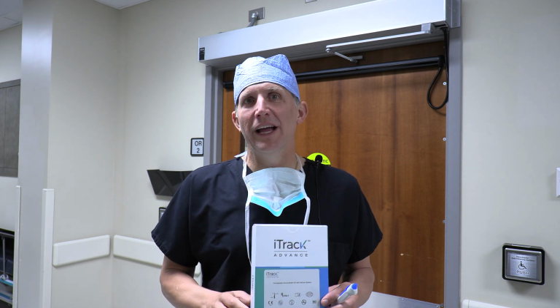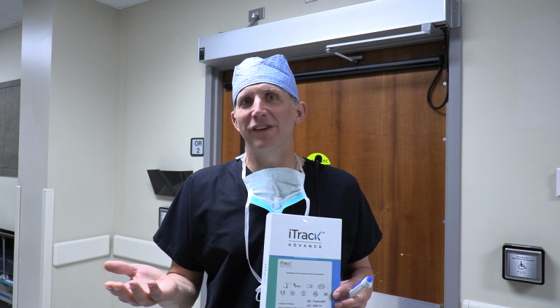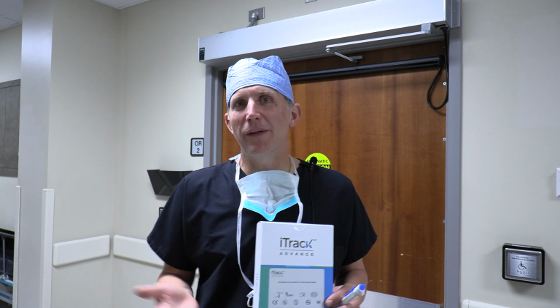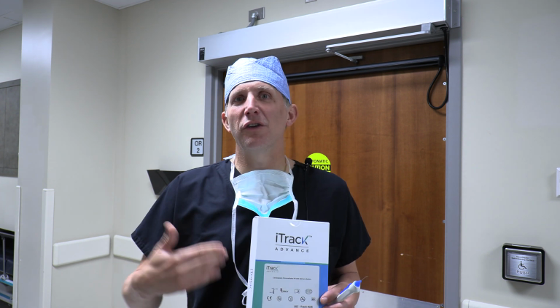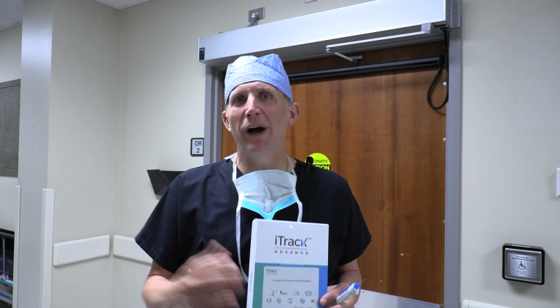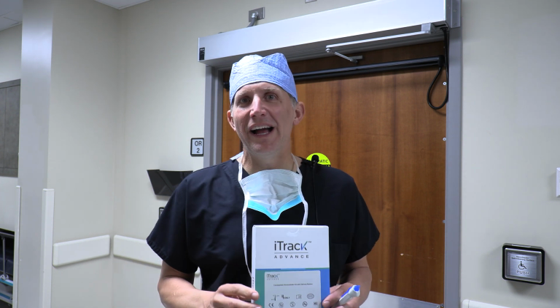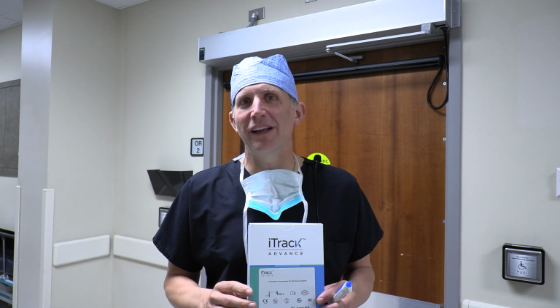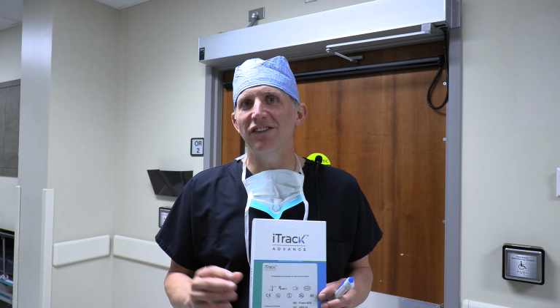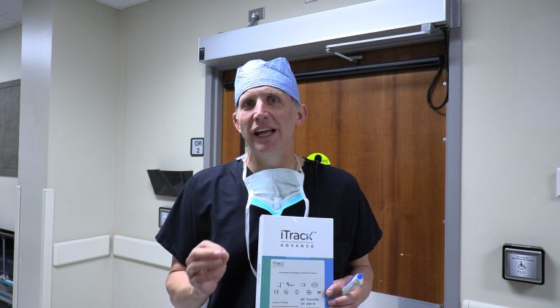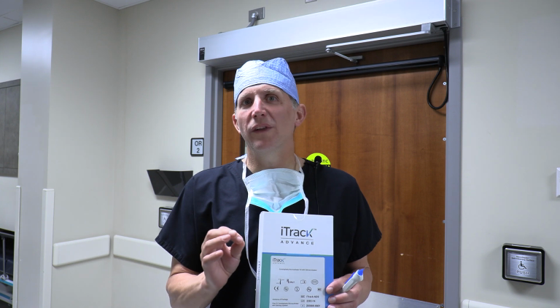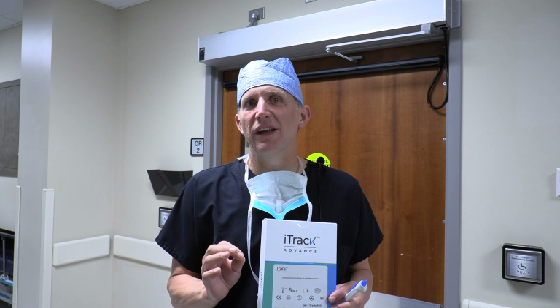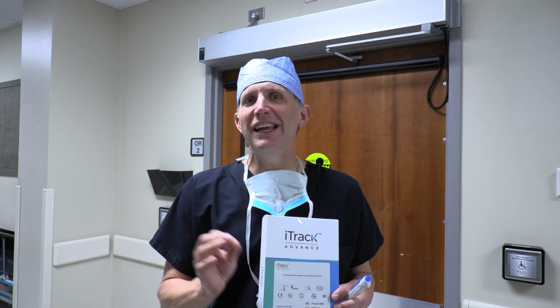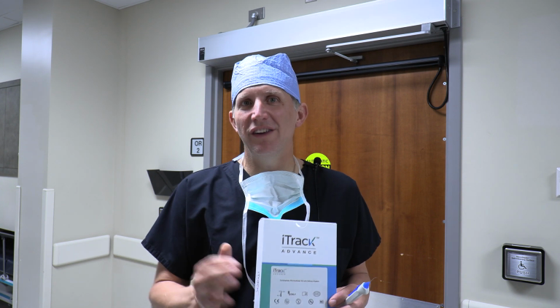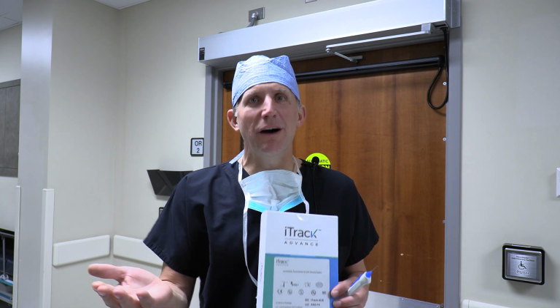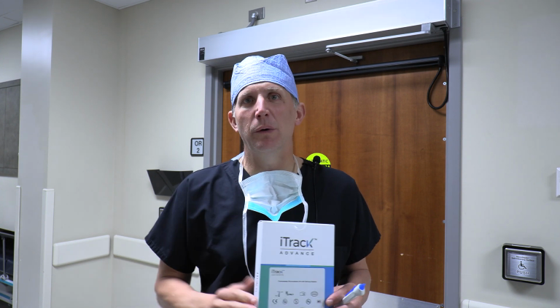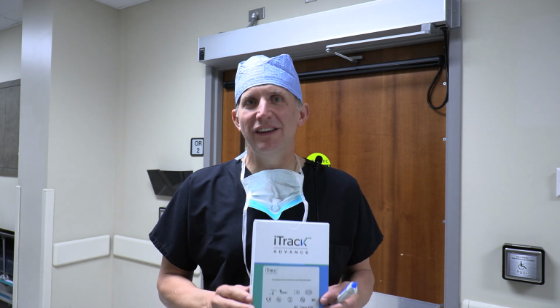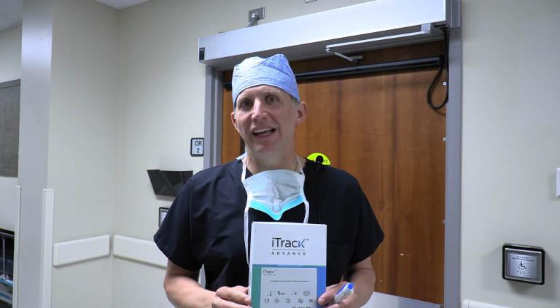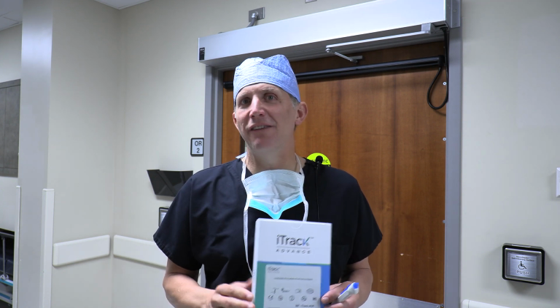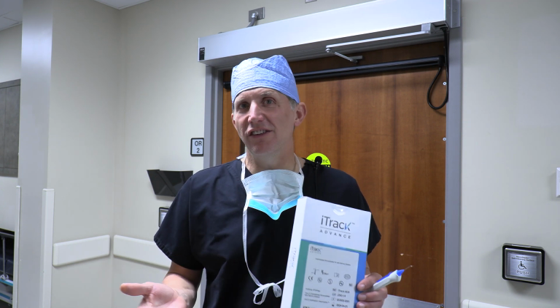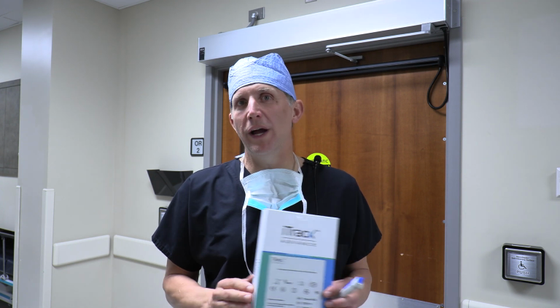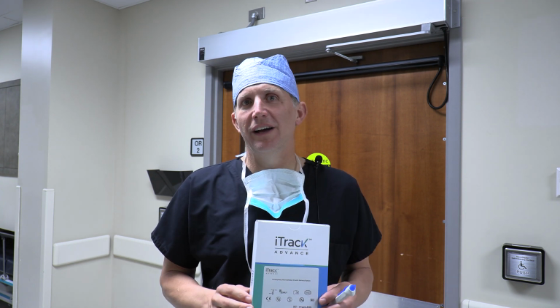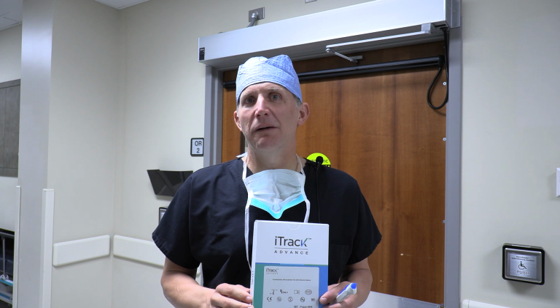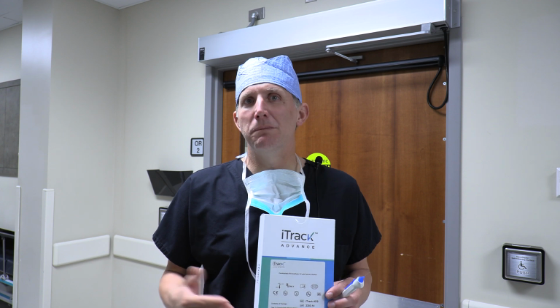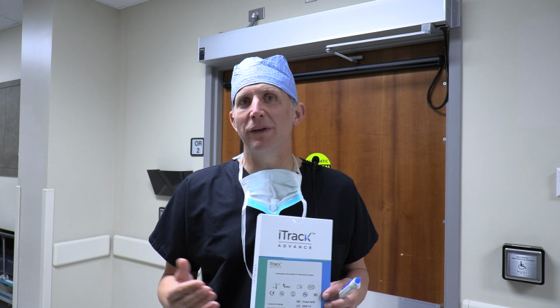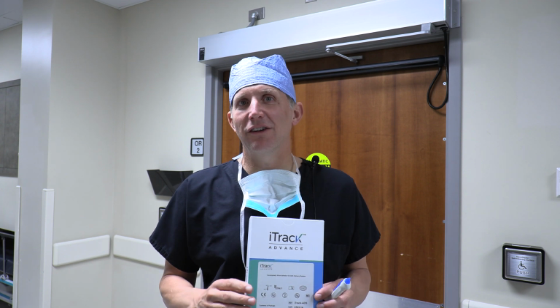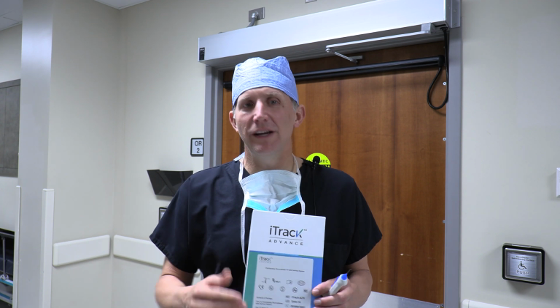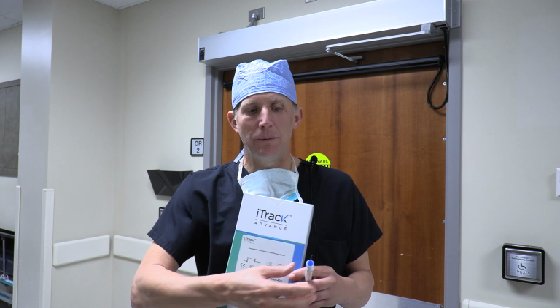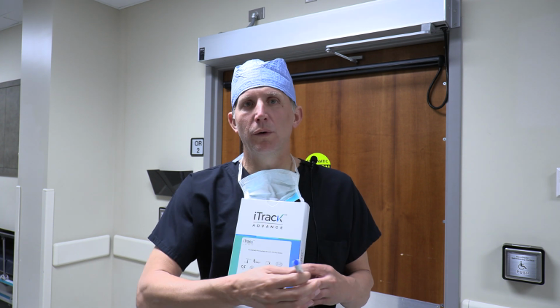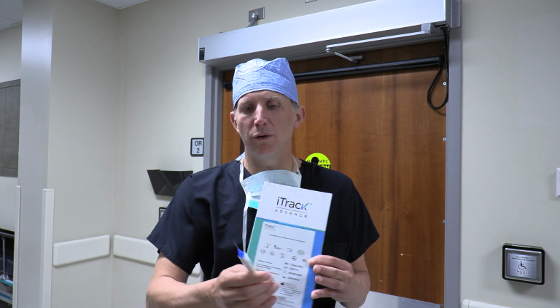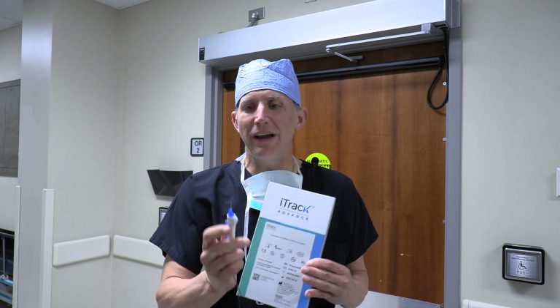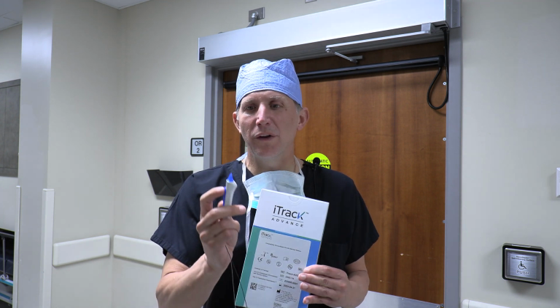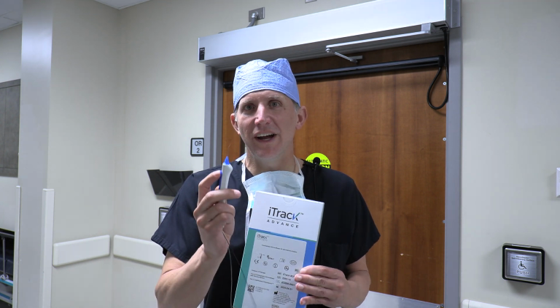And so what's nice about this new EyeTrack Advance, it's more or less increasing the outflow inside the eye in a very safe way. We combine it with cataract surgery, and it's this sort of micro little device.